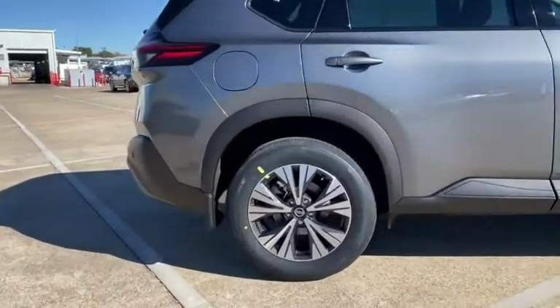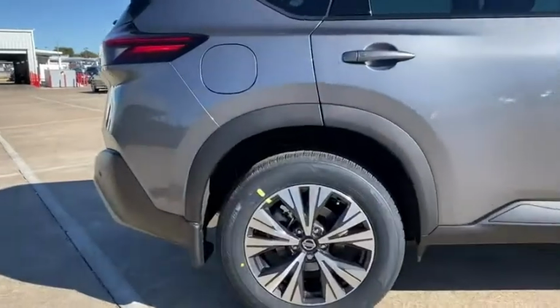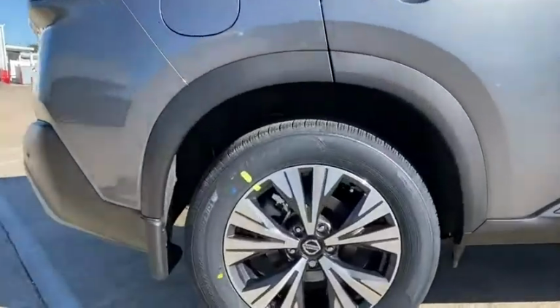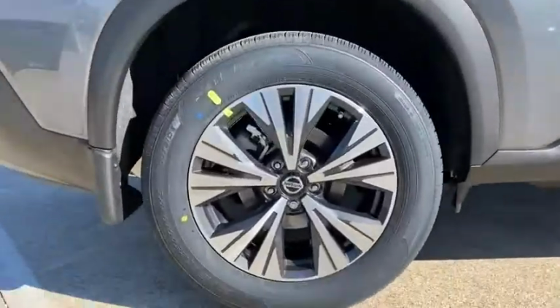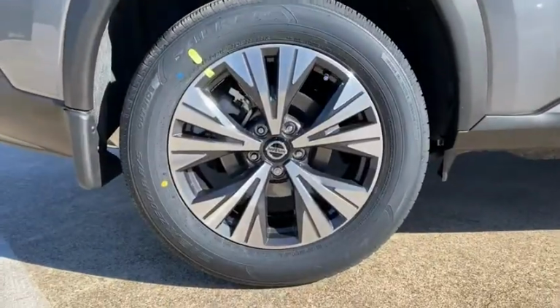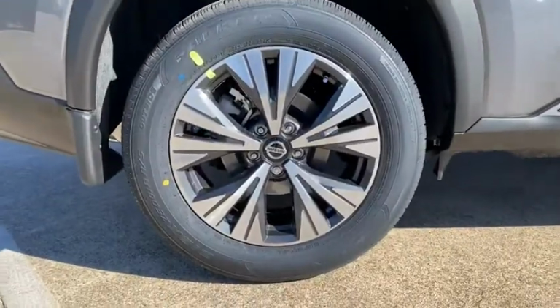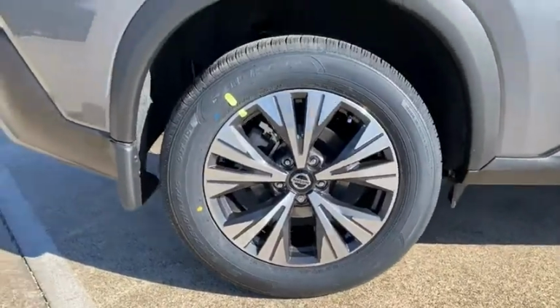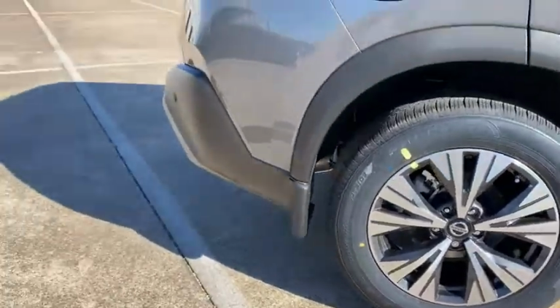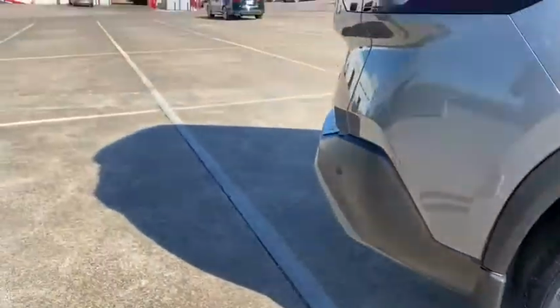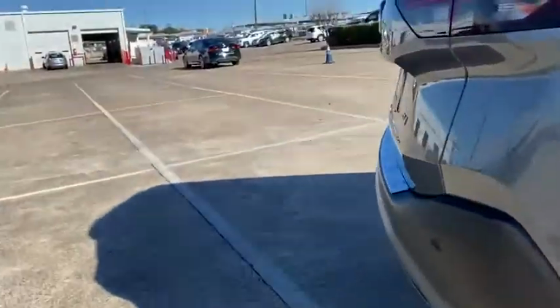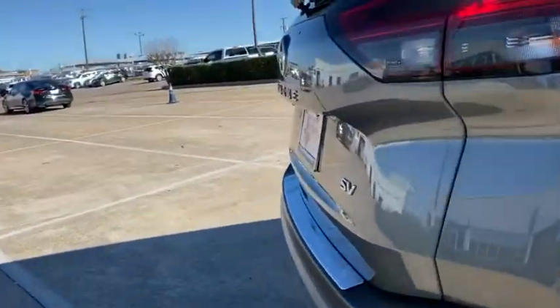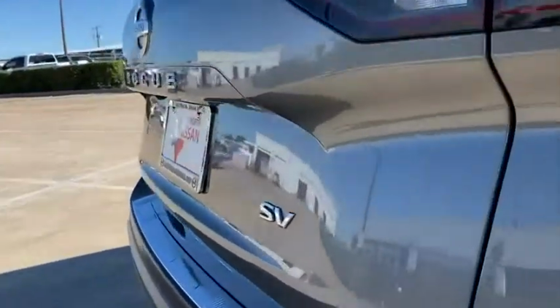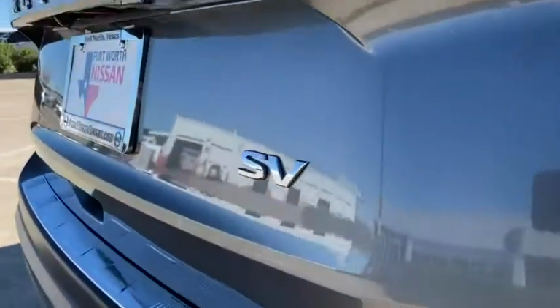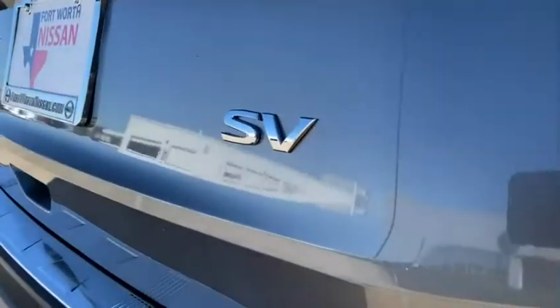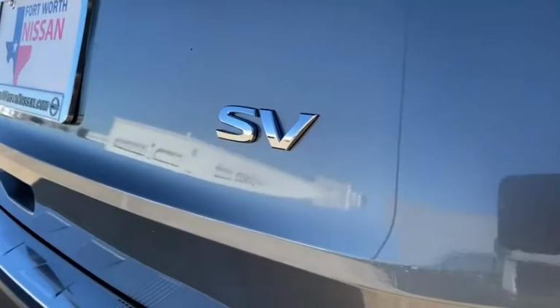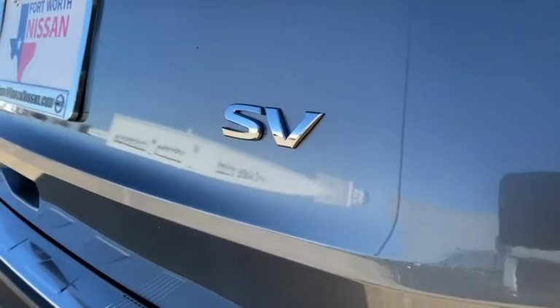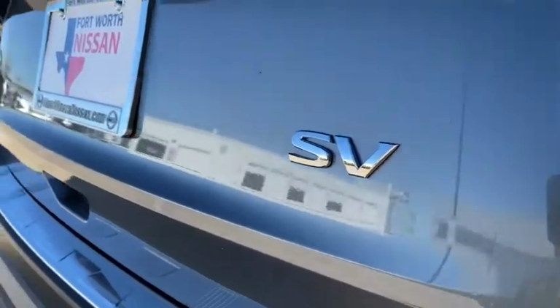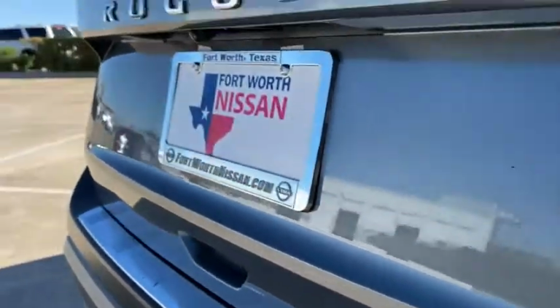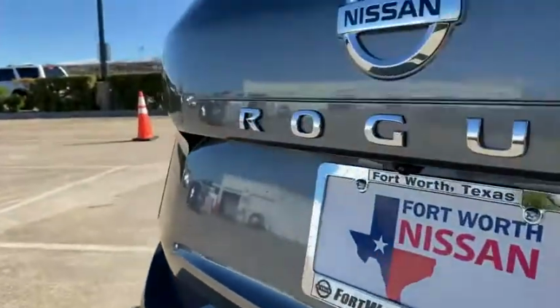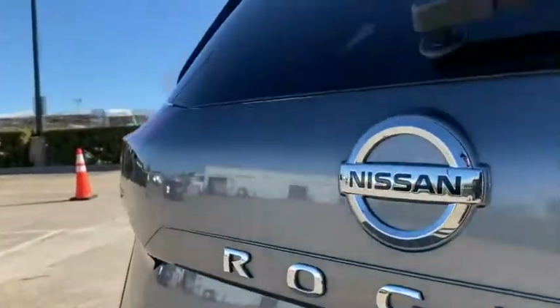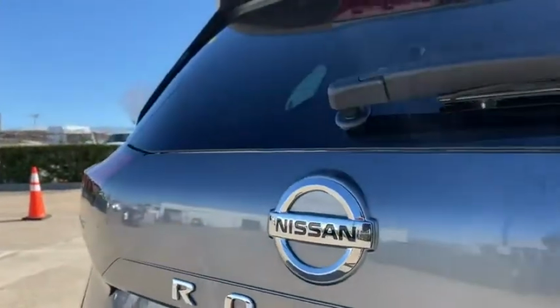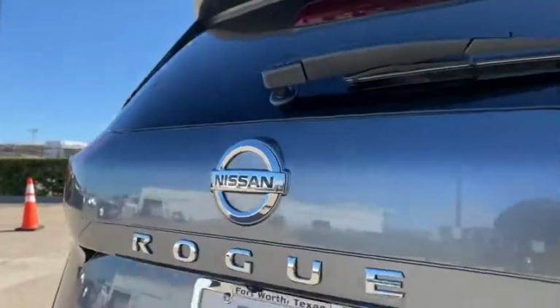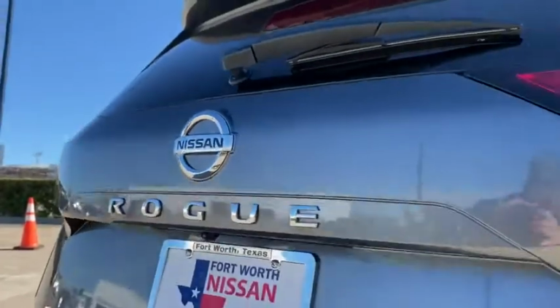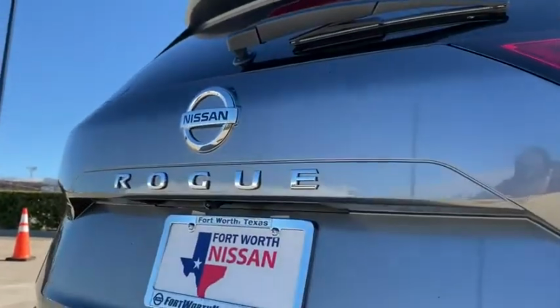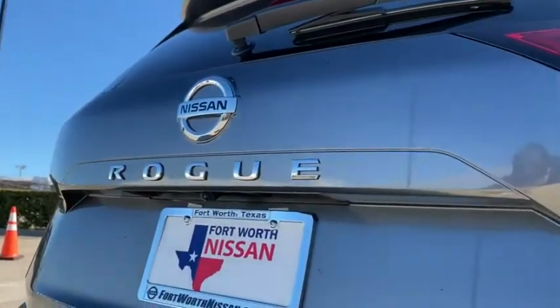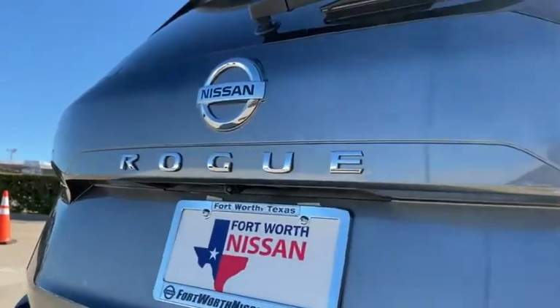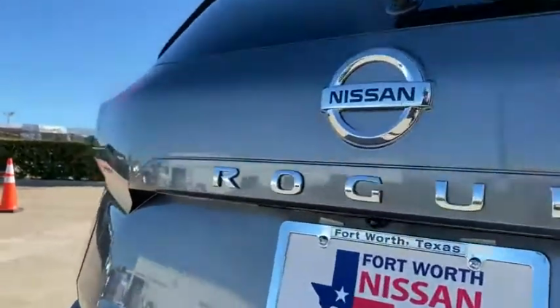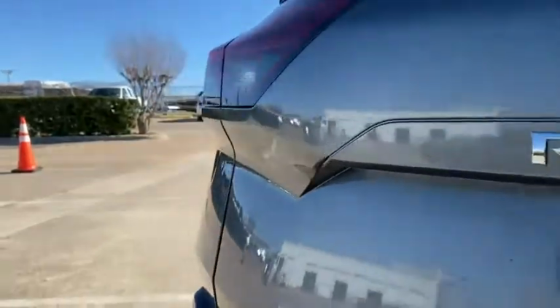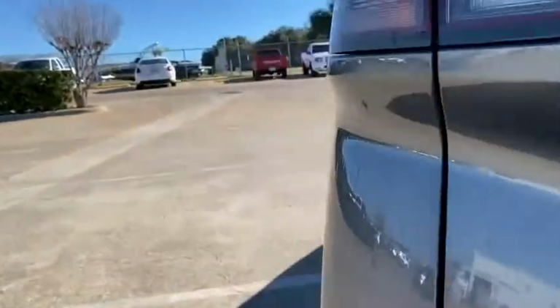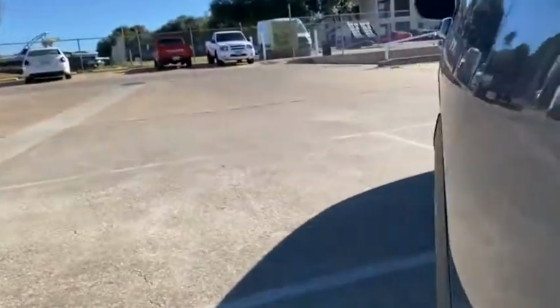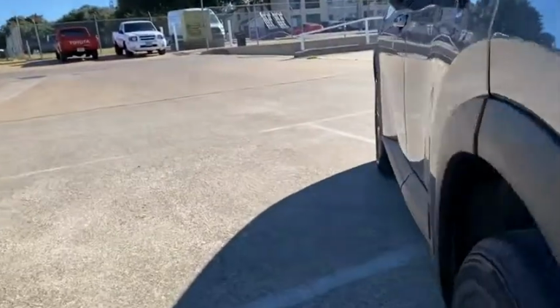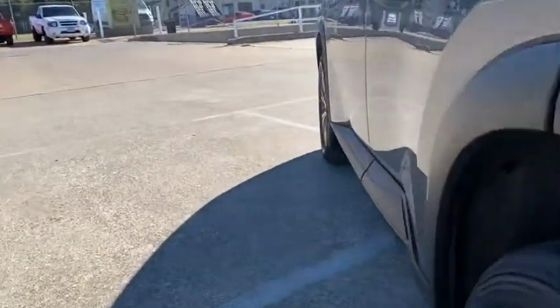Rear window defroster, power windows, brake assist, overhead console, tachometer, panic alarm, remote keyless entry, front bucket seats, power driver's seat, front reading lamps, and clock seat trim.